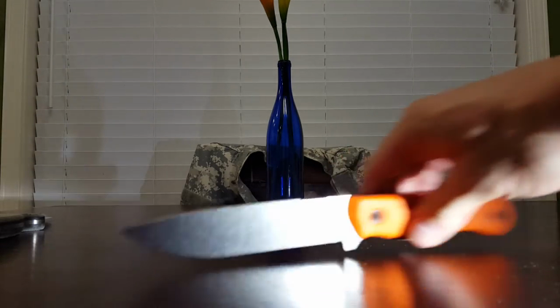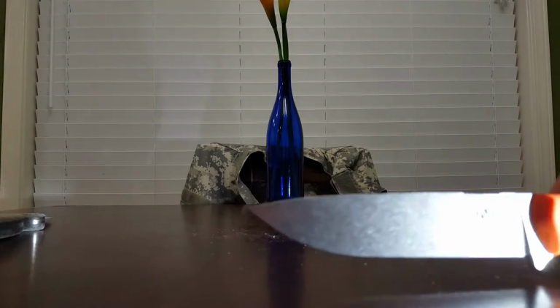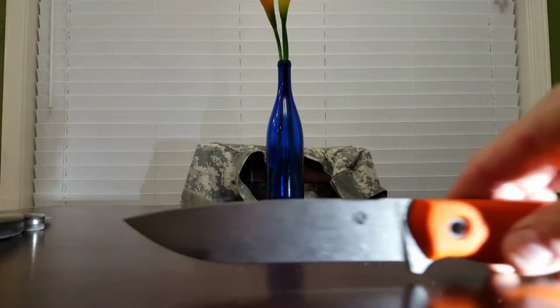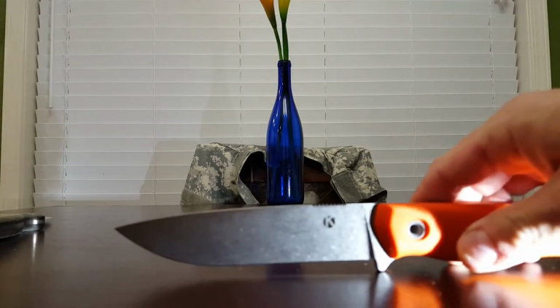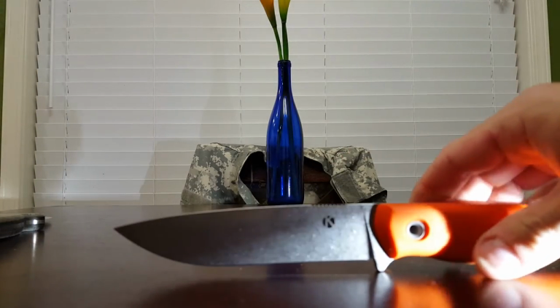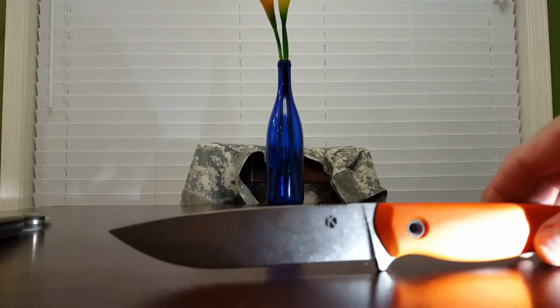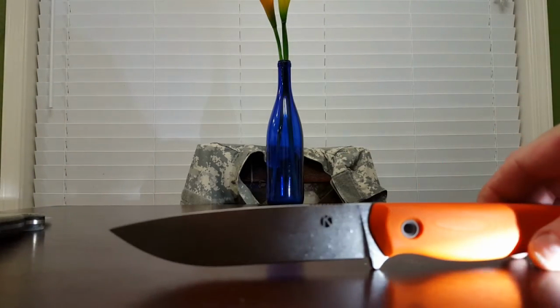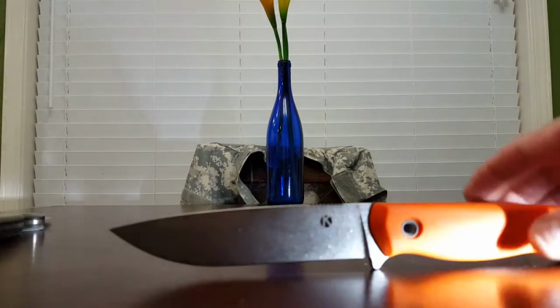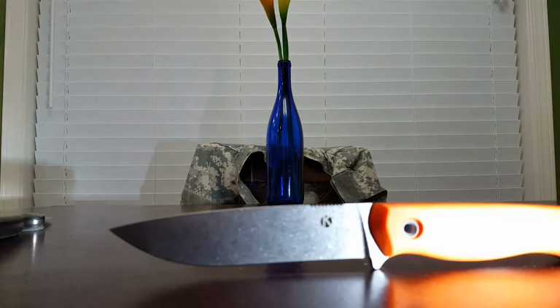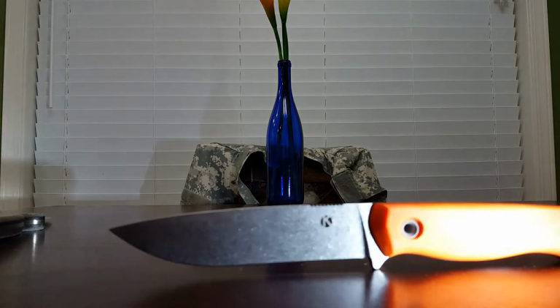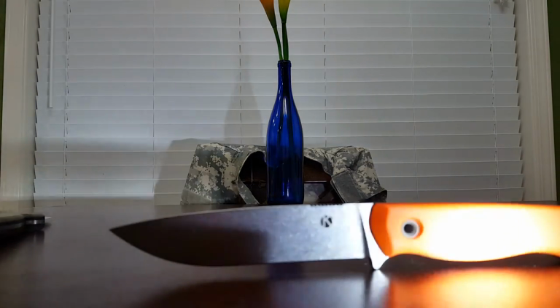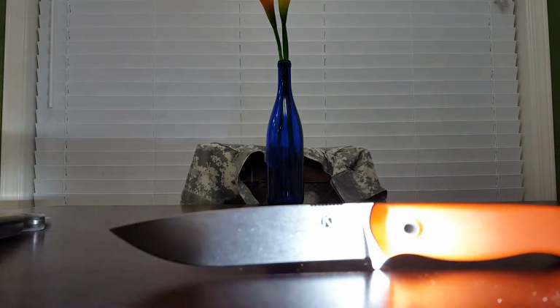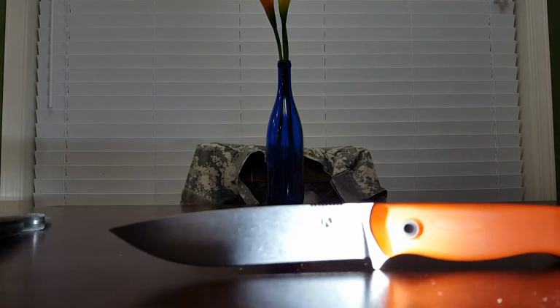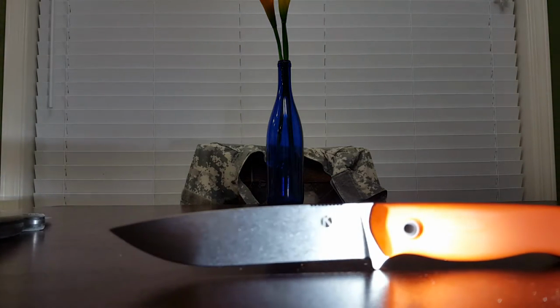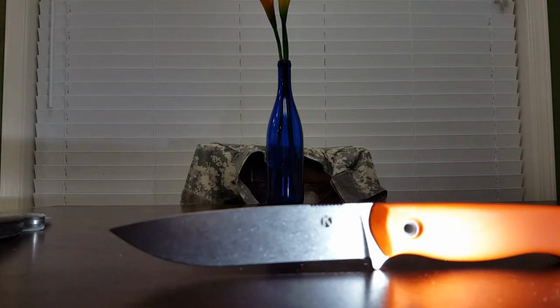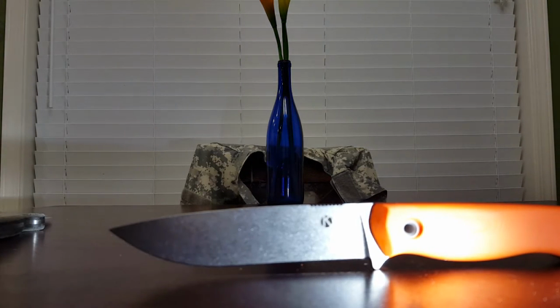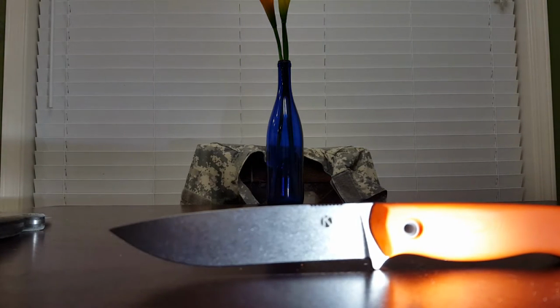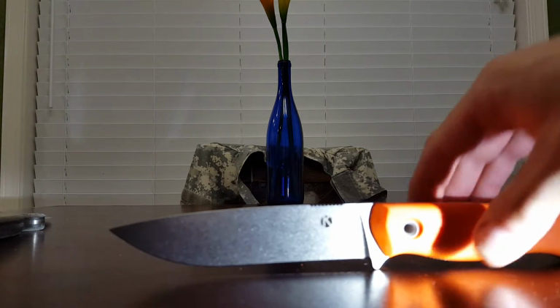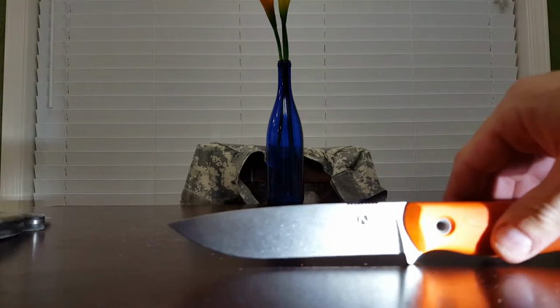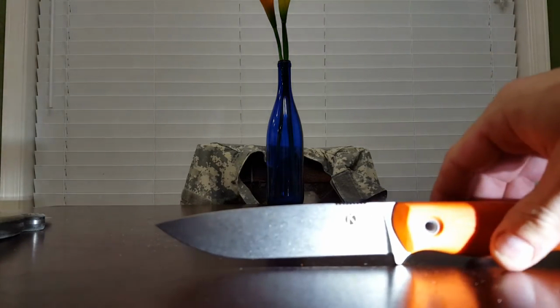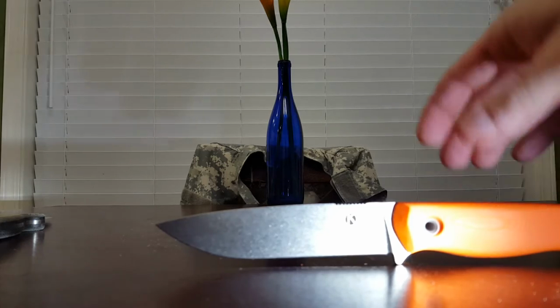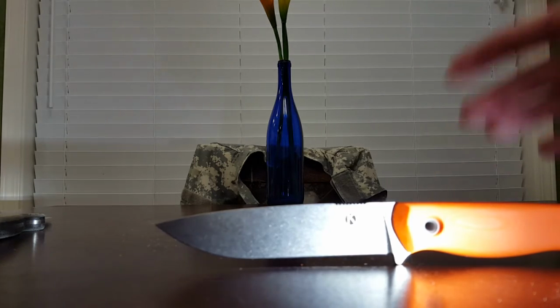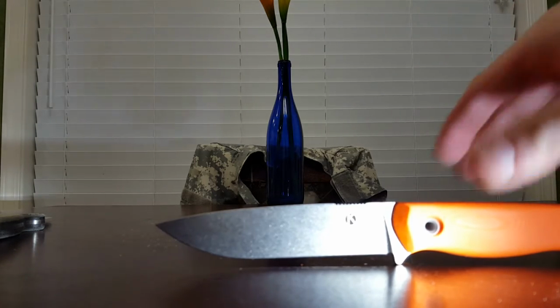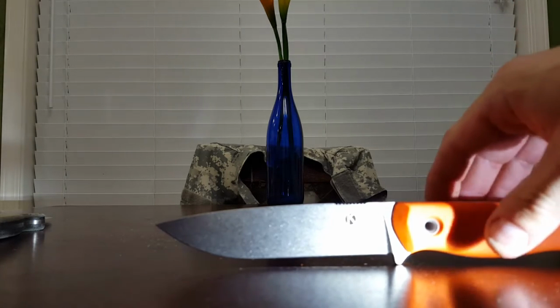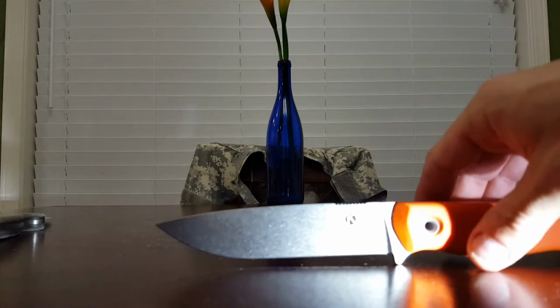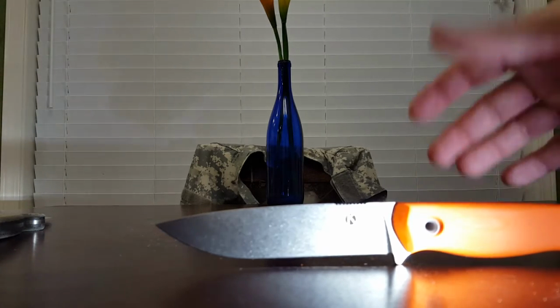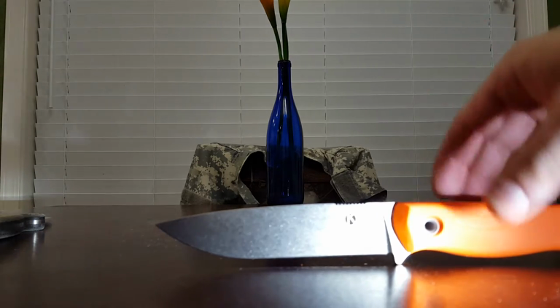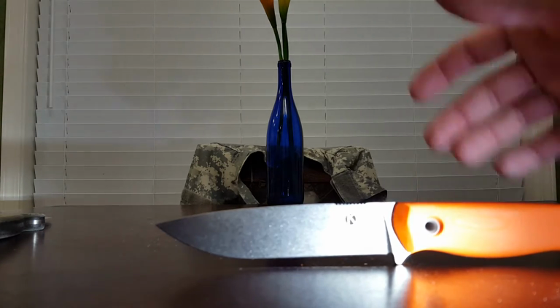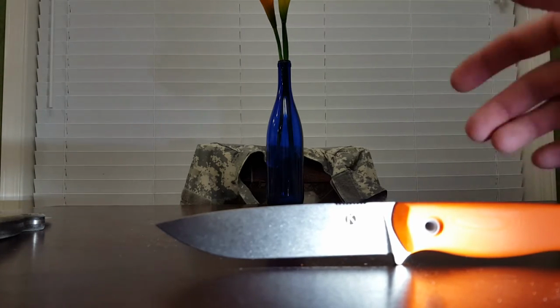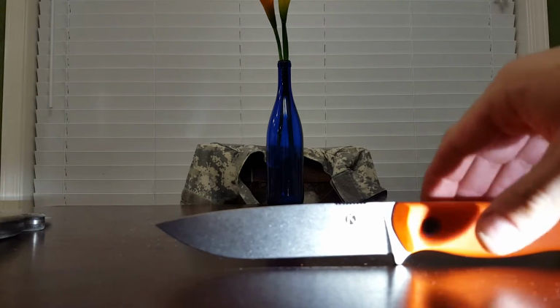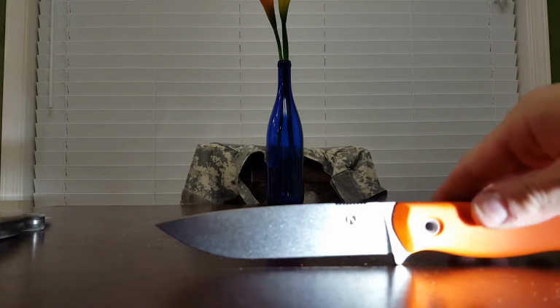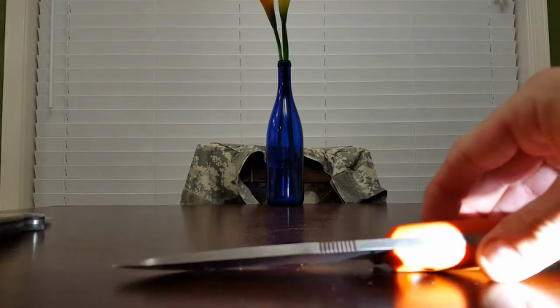This blade is five inches precisely. Five inch blade and a 4.85 inch handle on mine. So you're pushing right around 10 inches for the whole knife, which is about perfect for me.